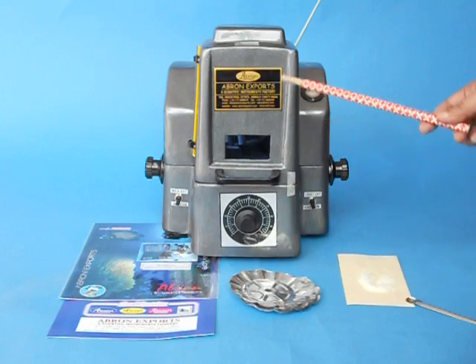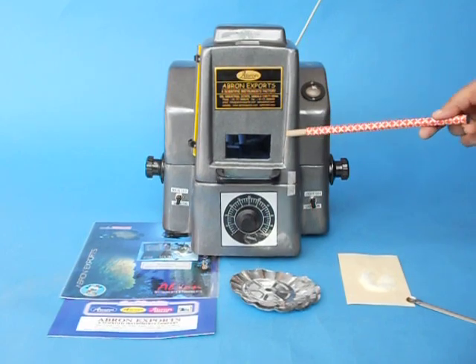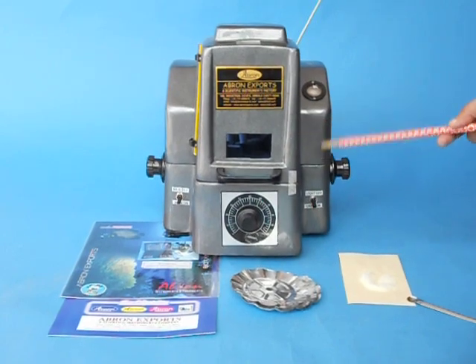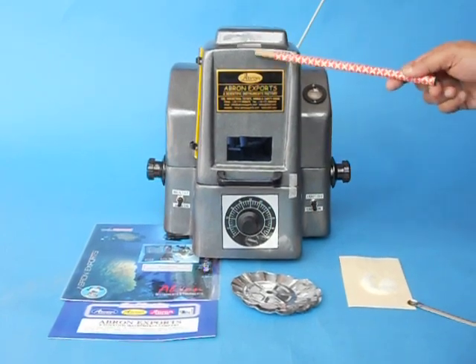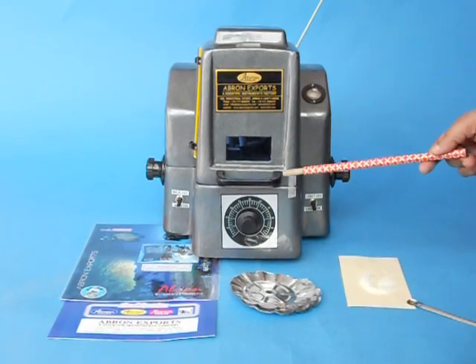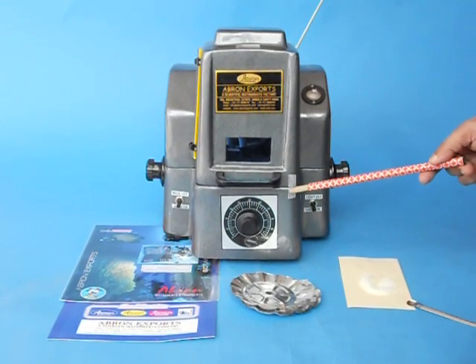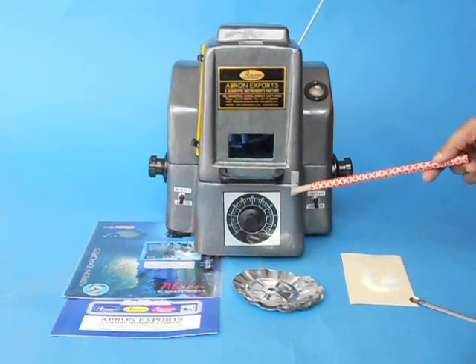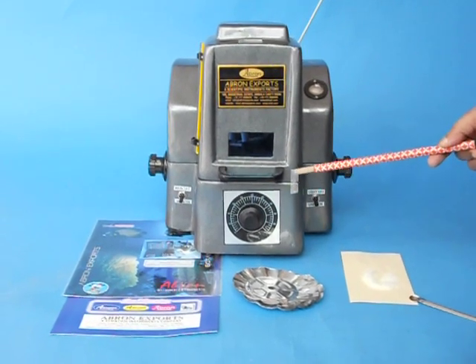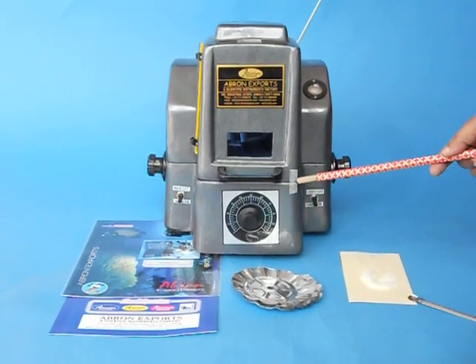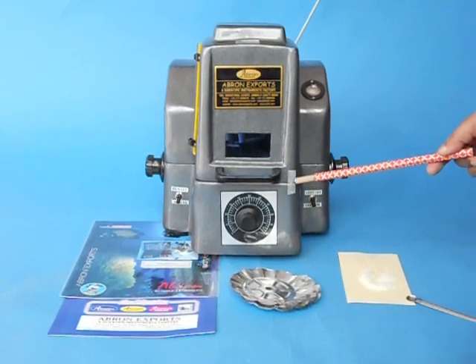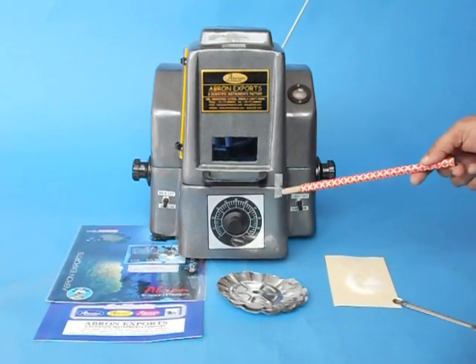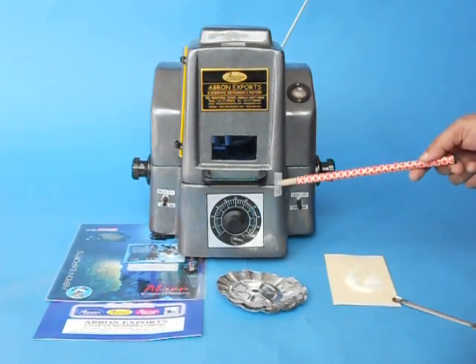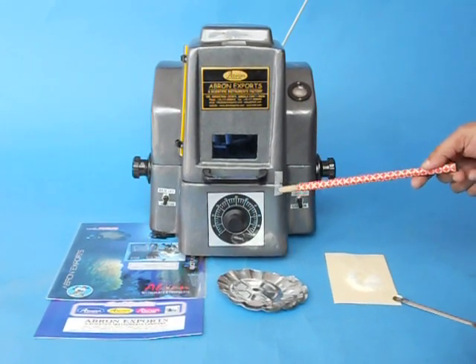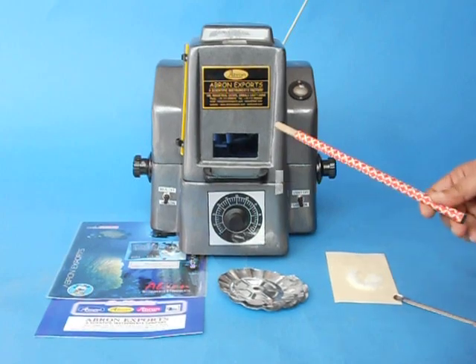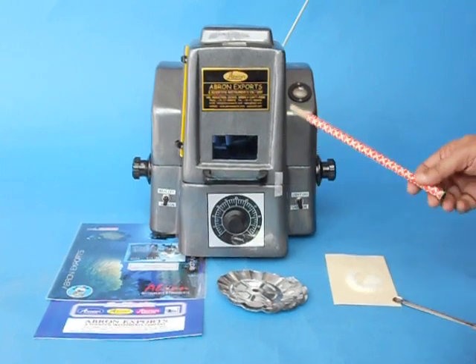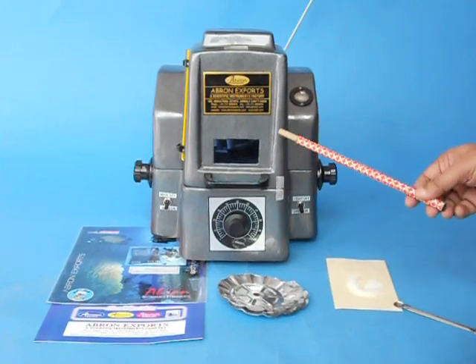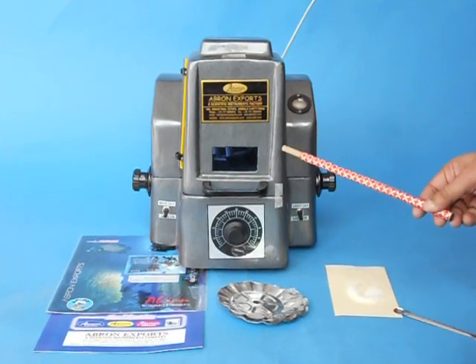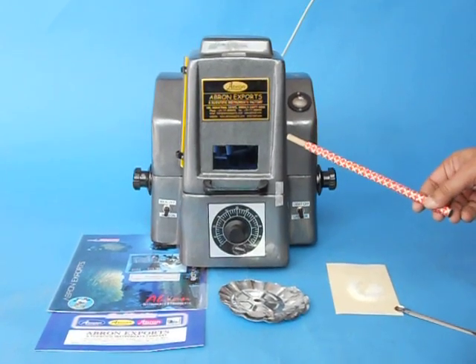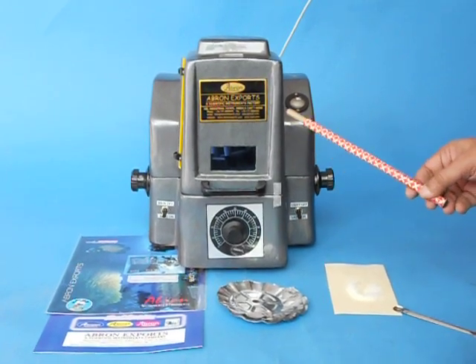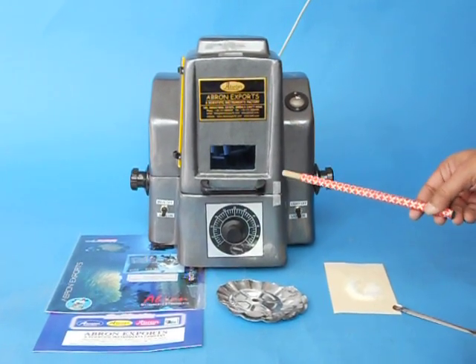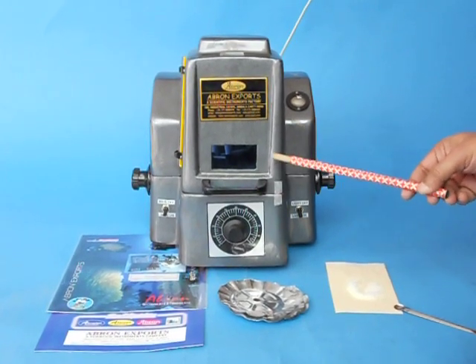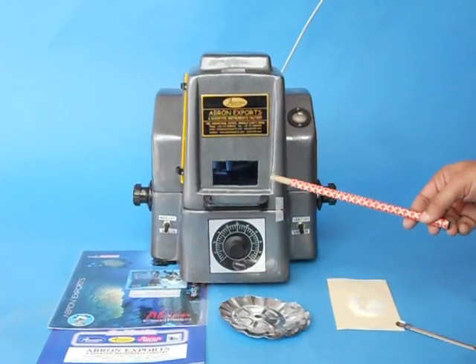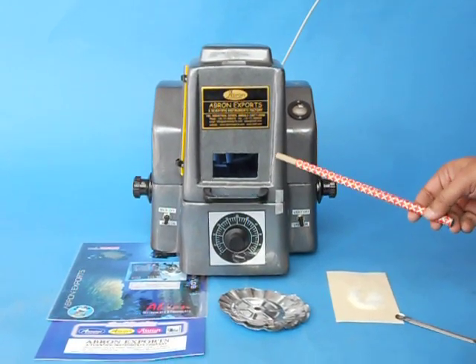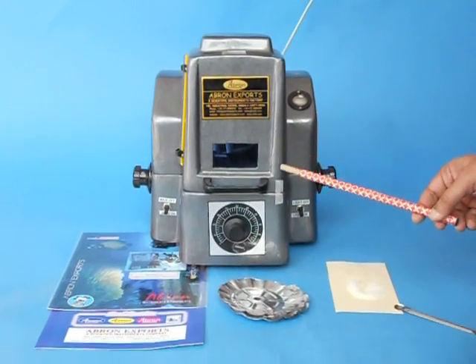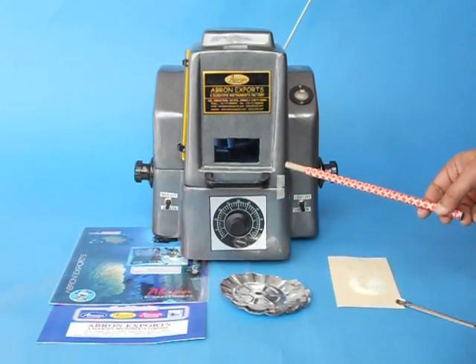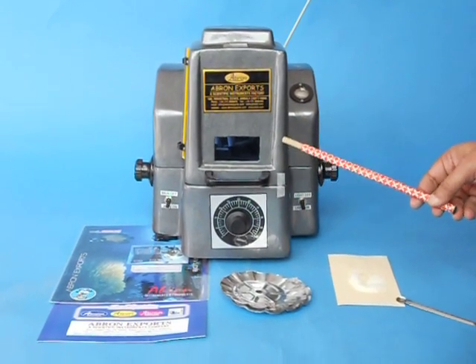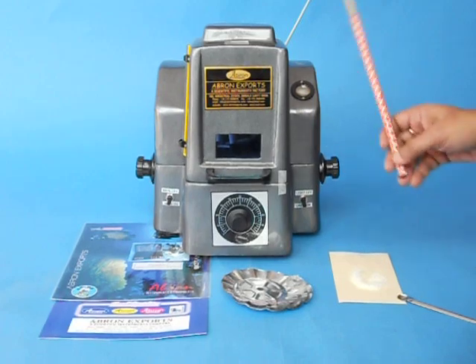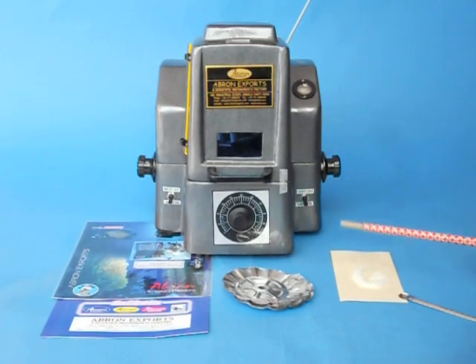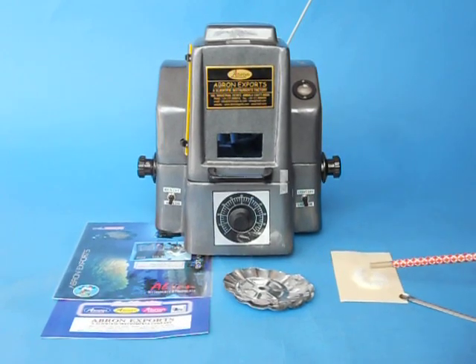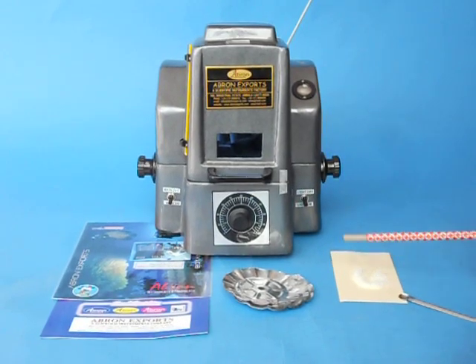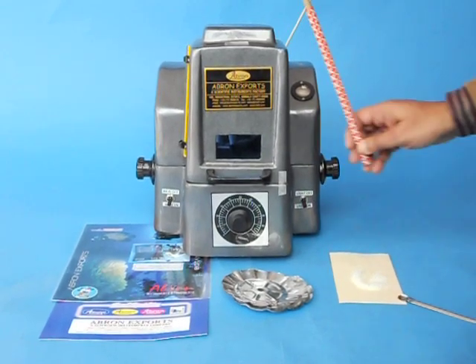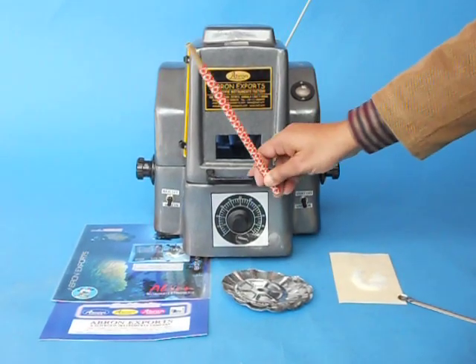This is the Moisture Balance by Braun Export, an Infrared Moisture Balance. It is used for measuring the percentage of moisture in any powder which may be available.